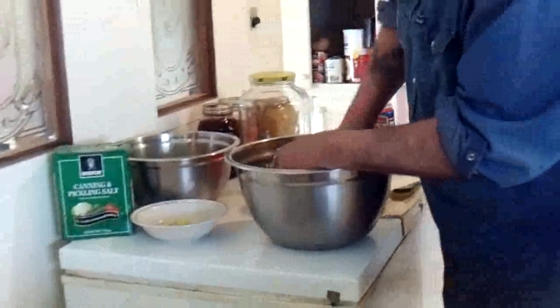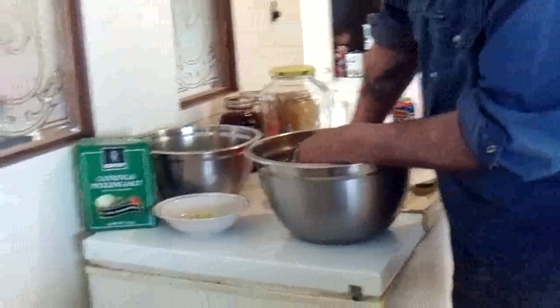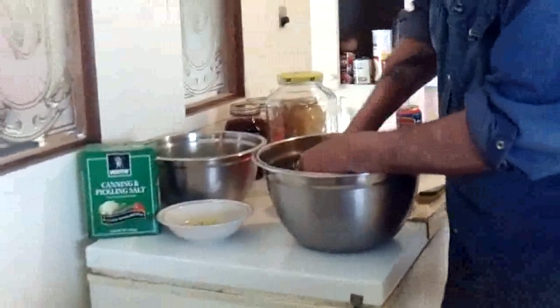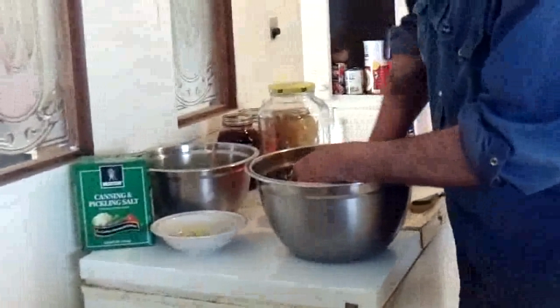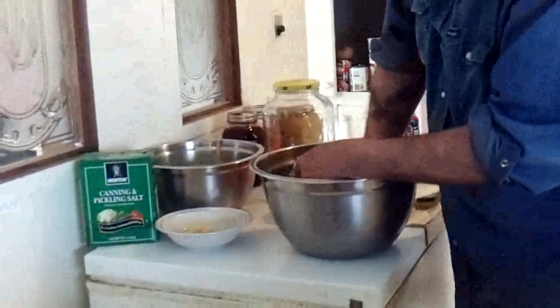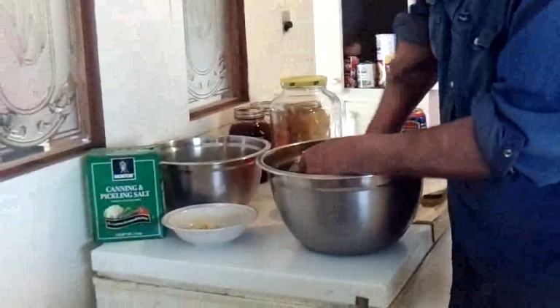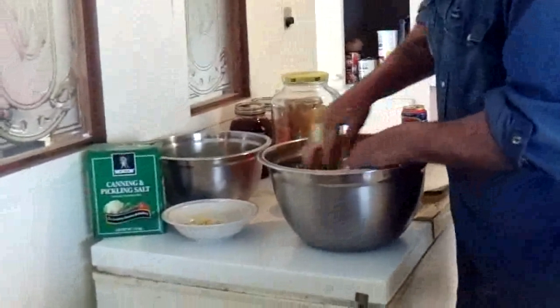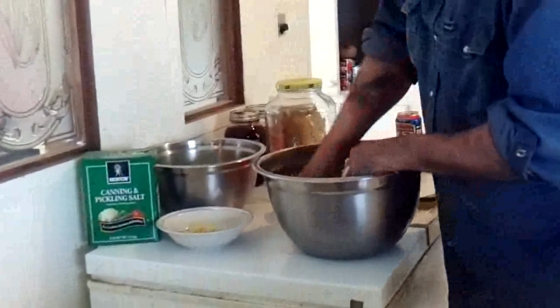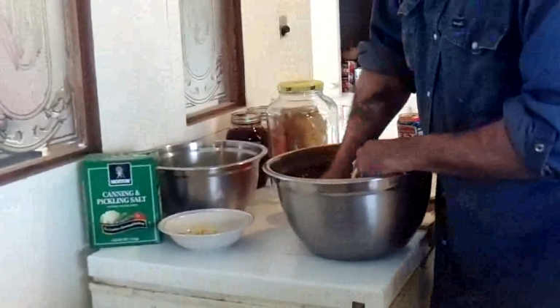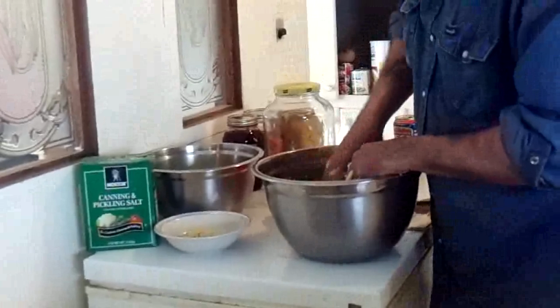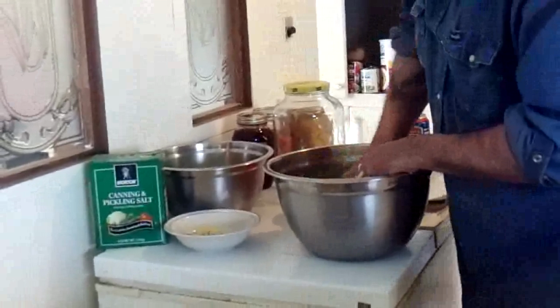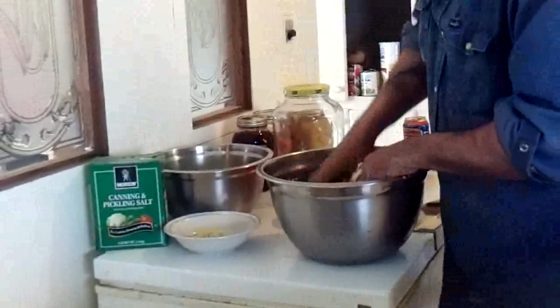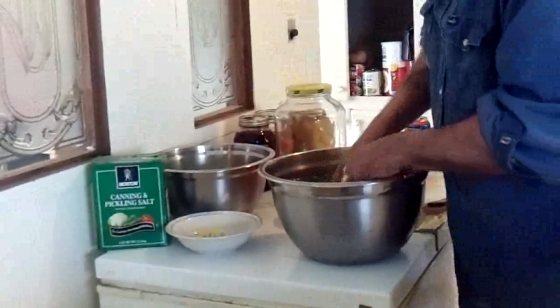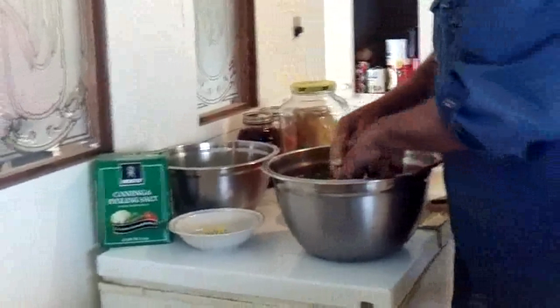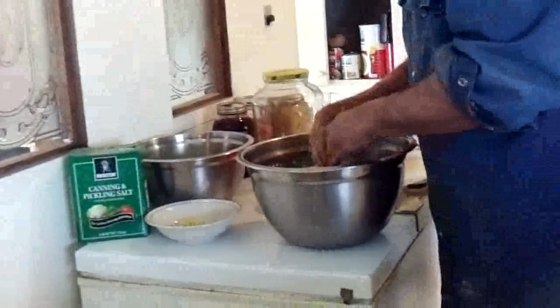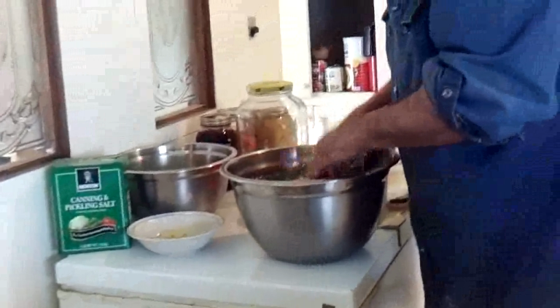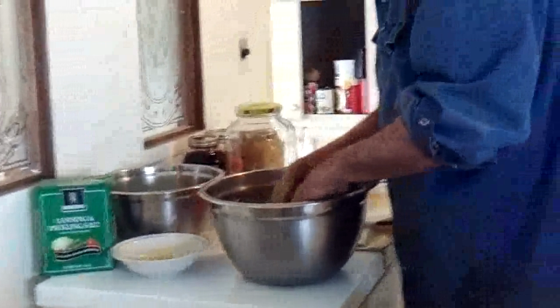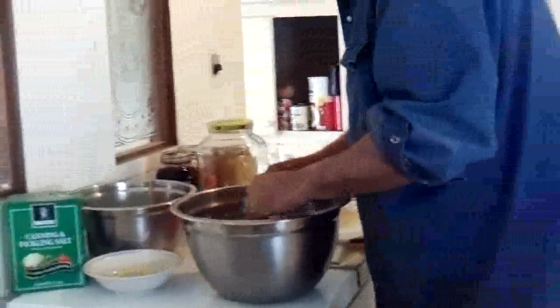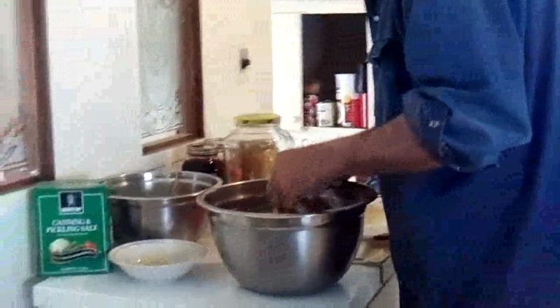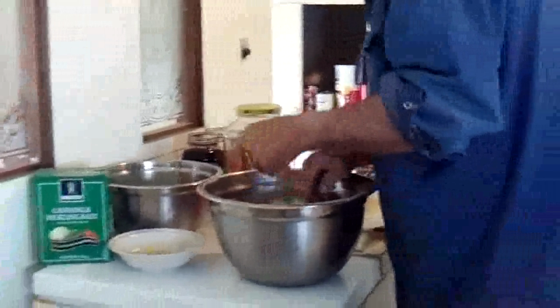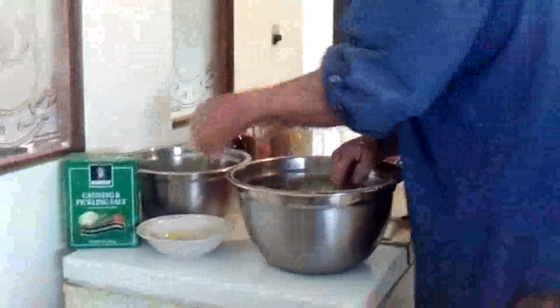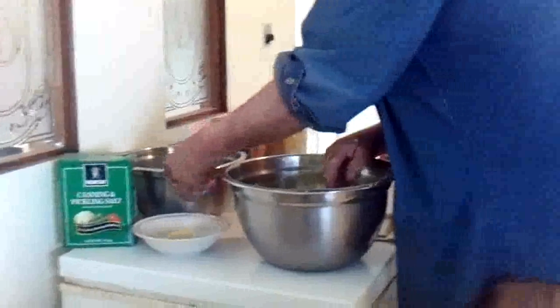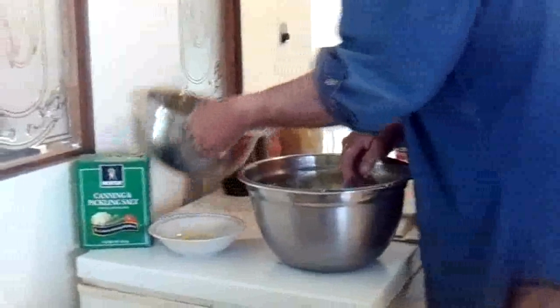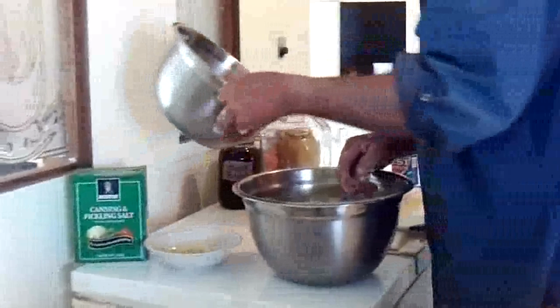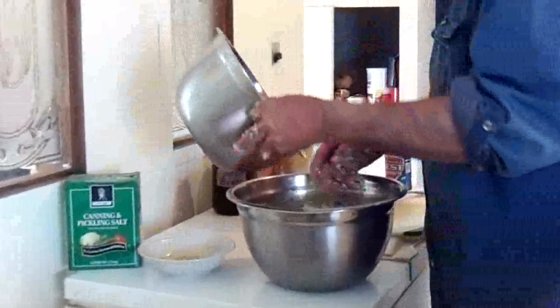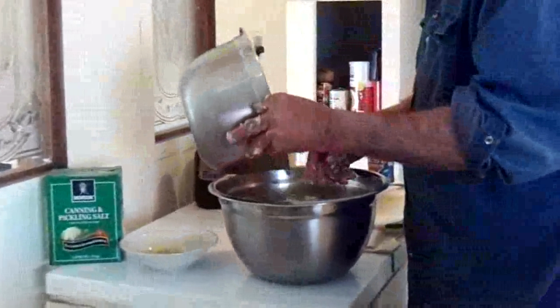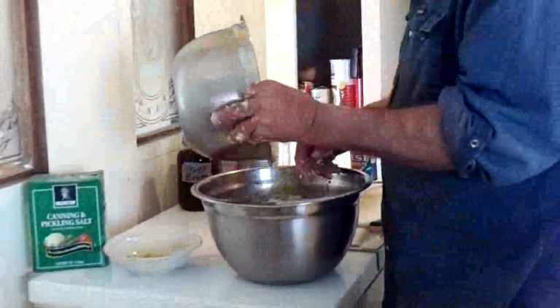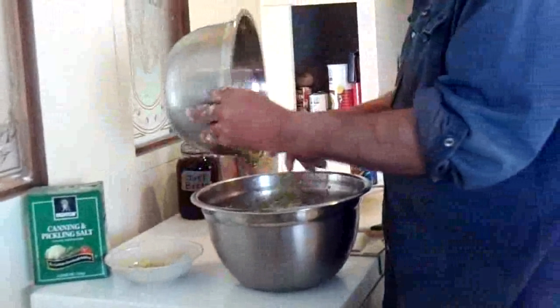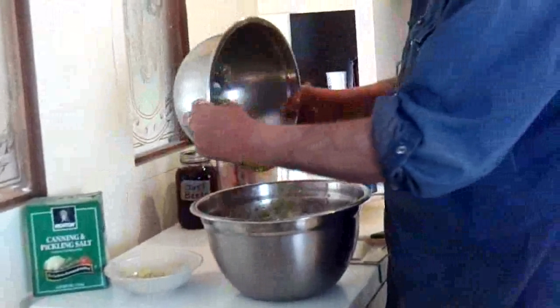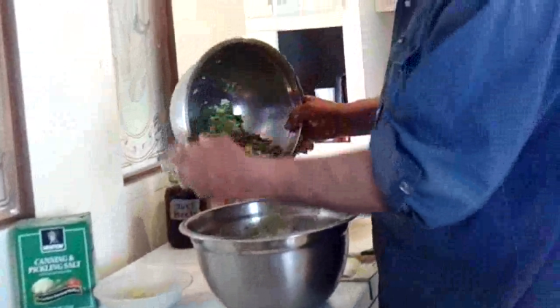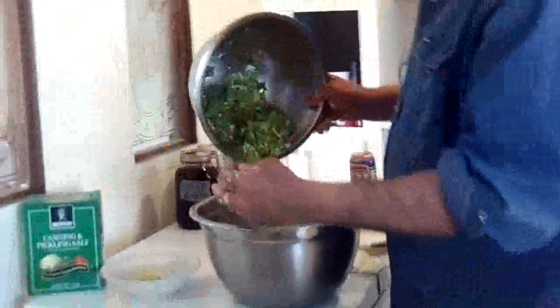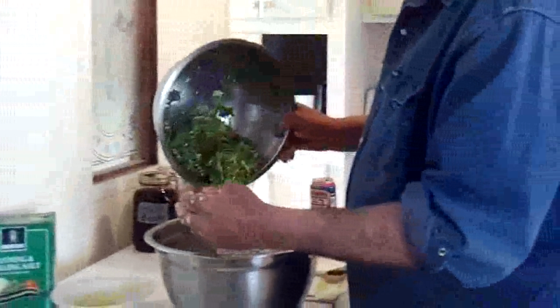But like I say, I have to have my stuff chopped up pretty fine because I have no bottom teeth. And there's the jalapeños.